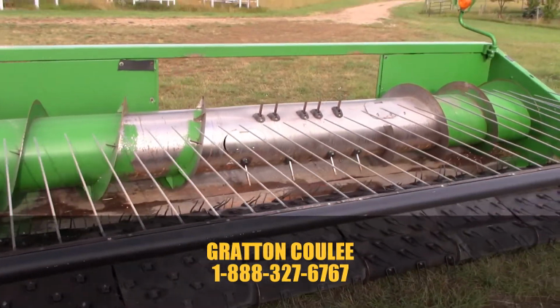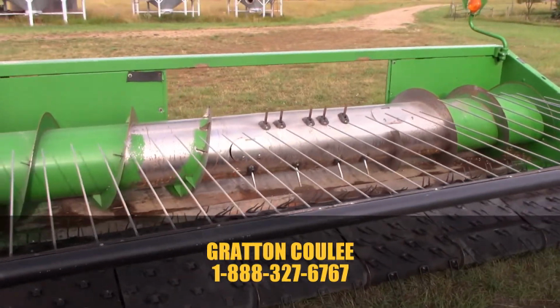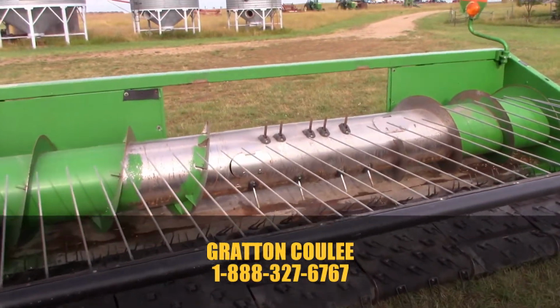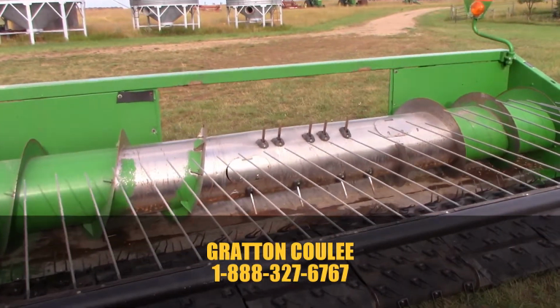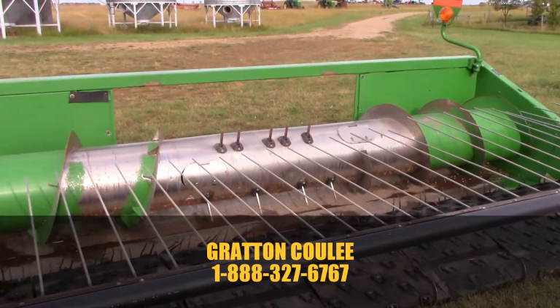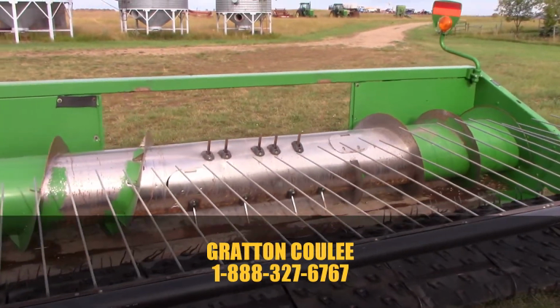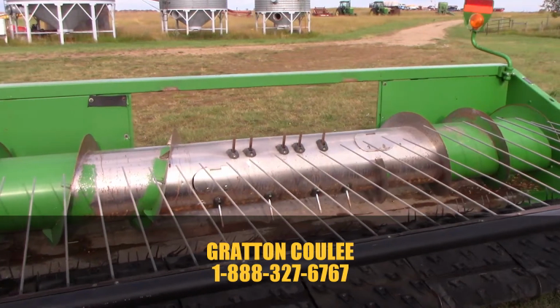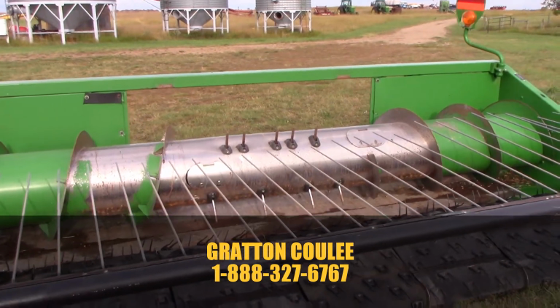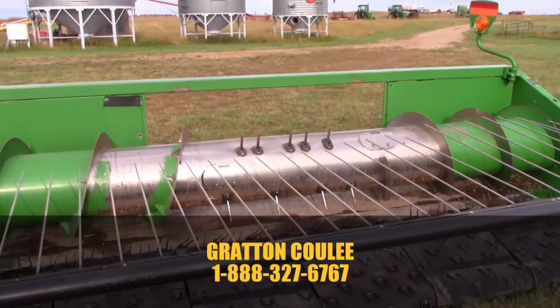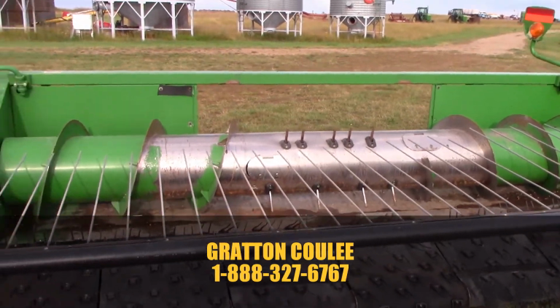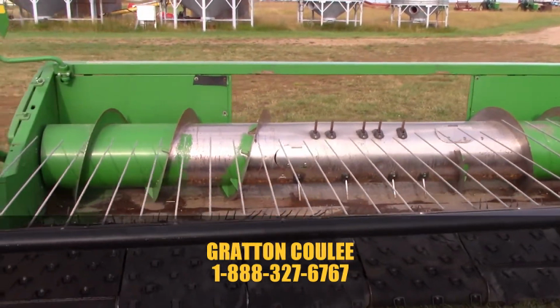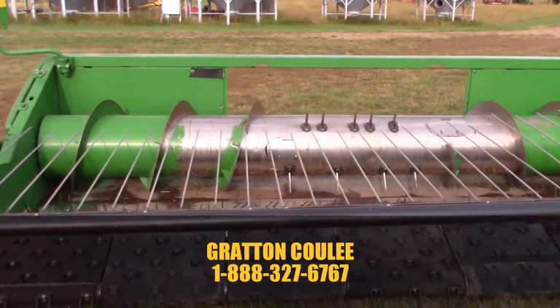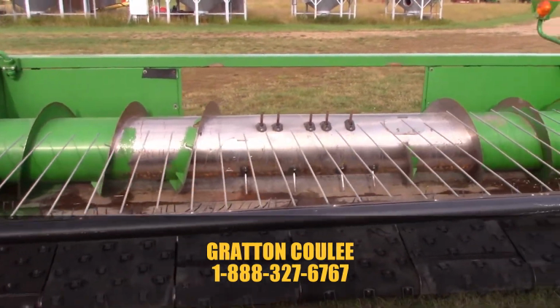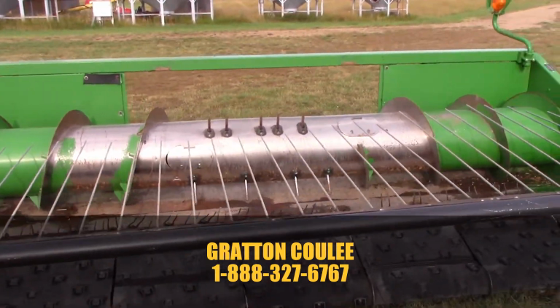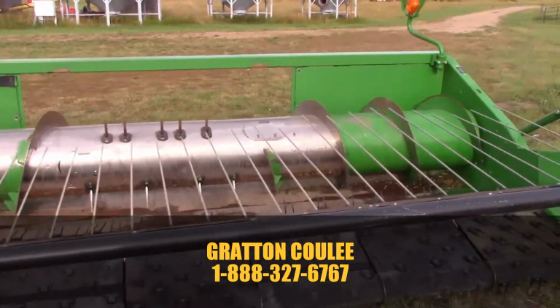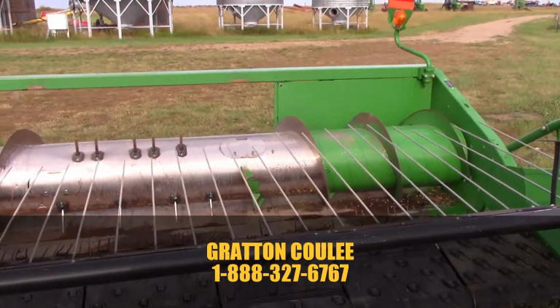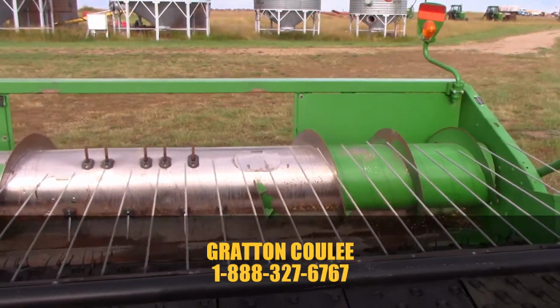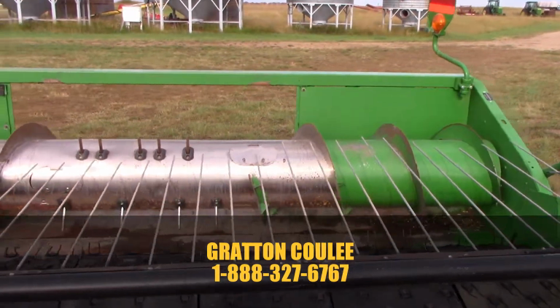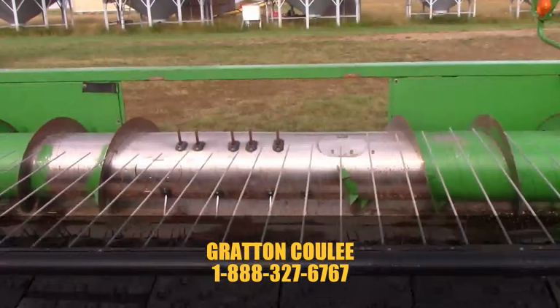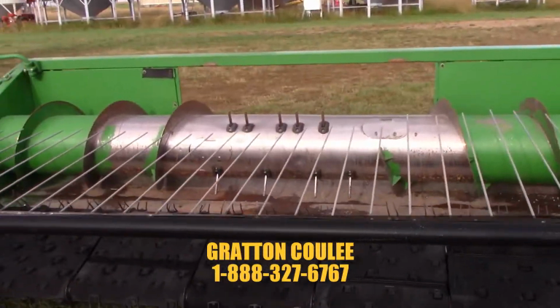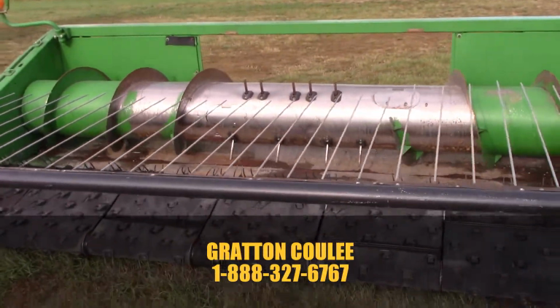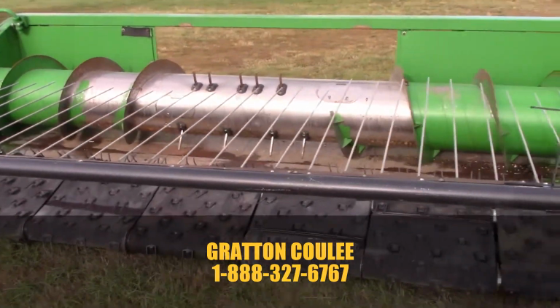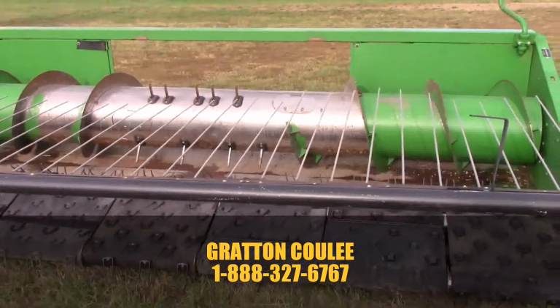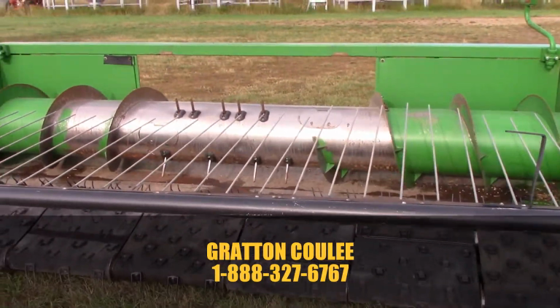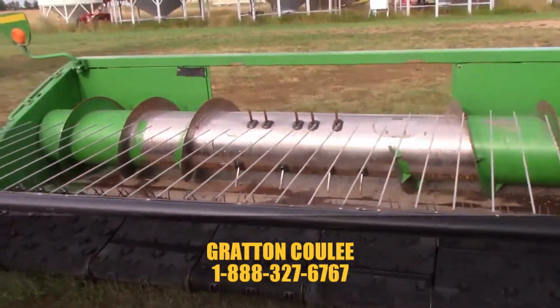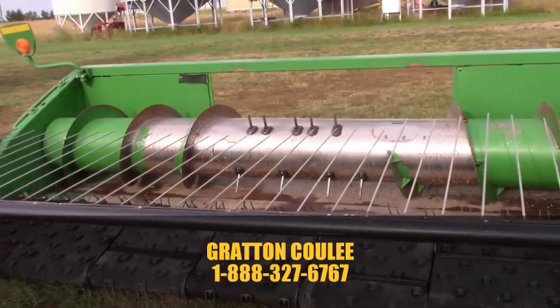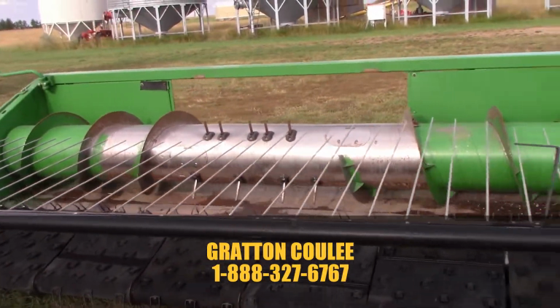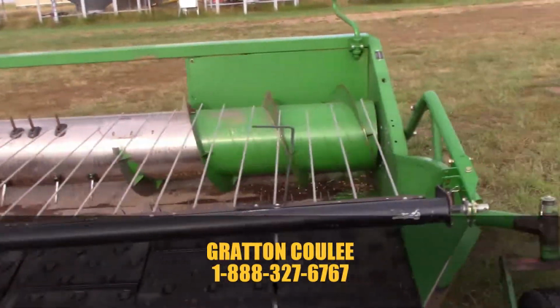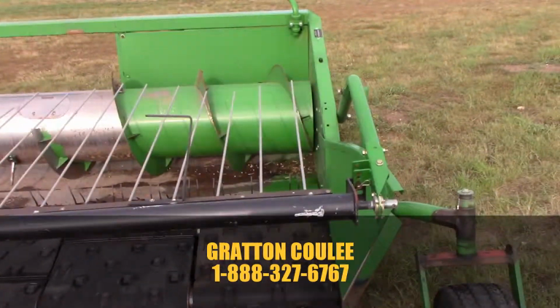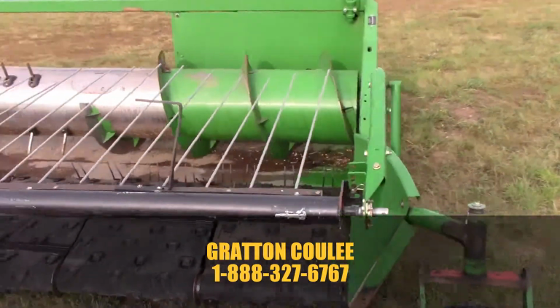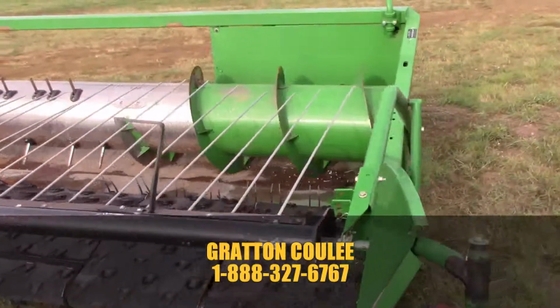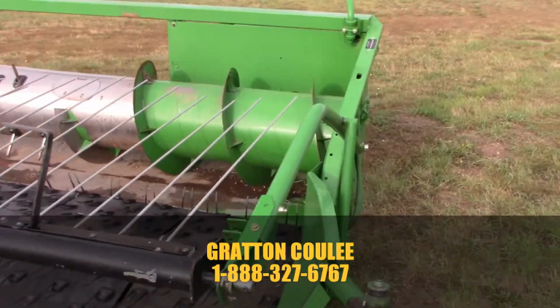We've also got a 9770 and a 9870 with just a few hundred hours on it that was hit by a train. The guy did fine — it was beat up a little bit, but he did alright.